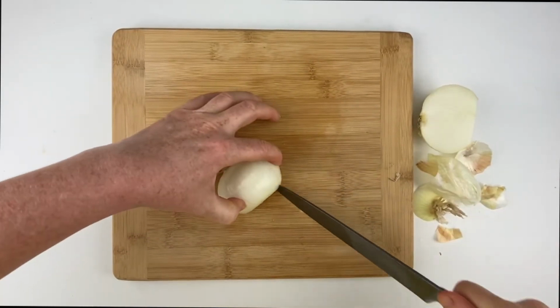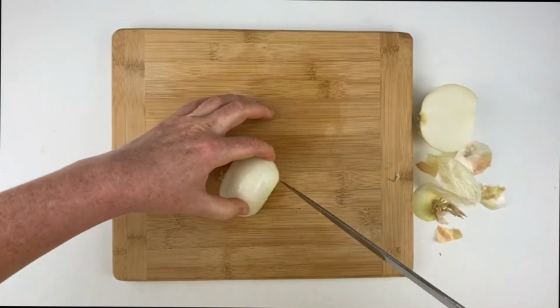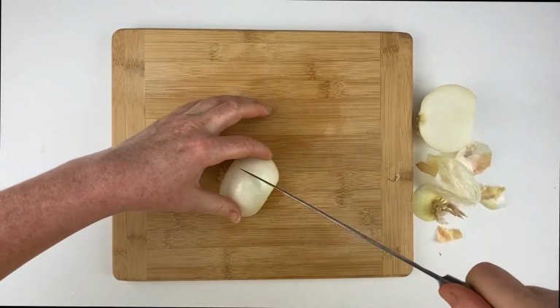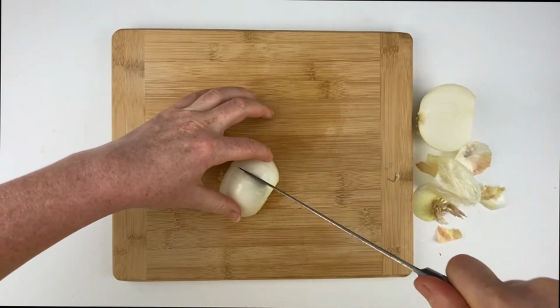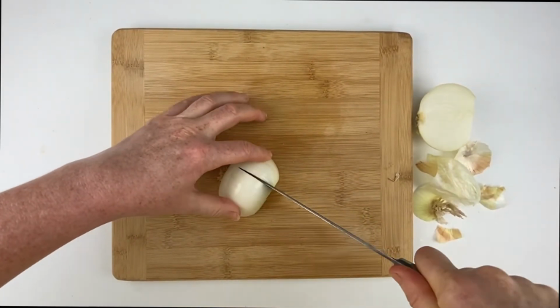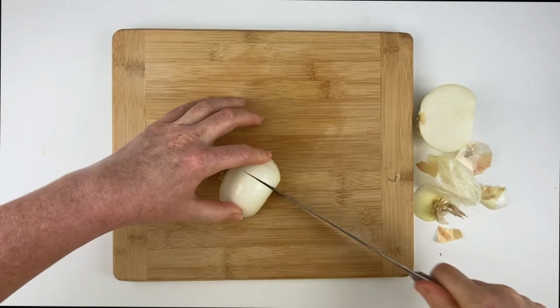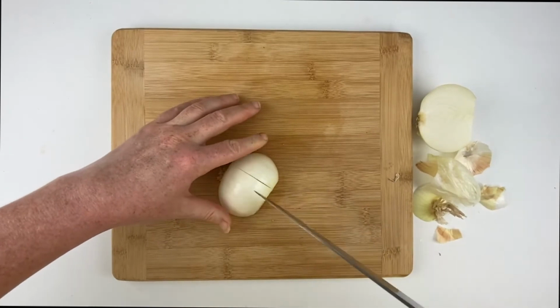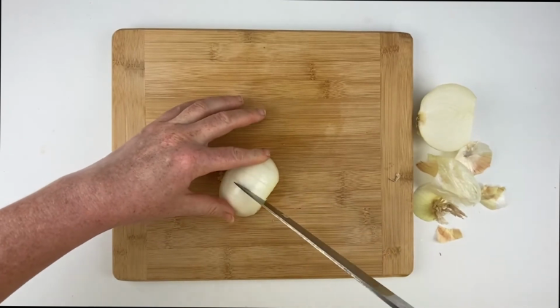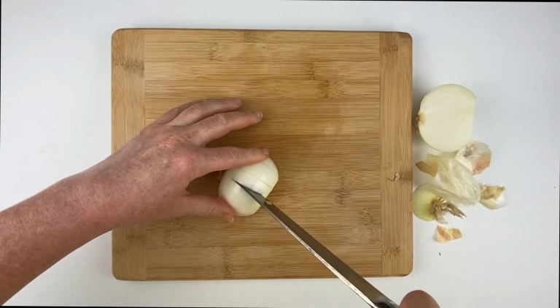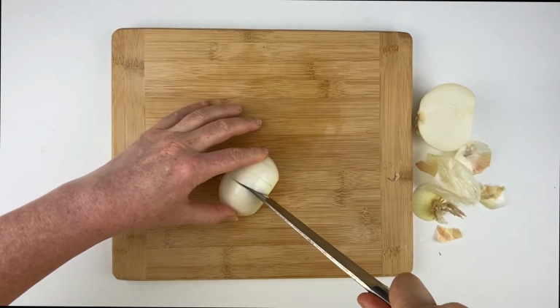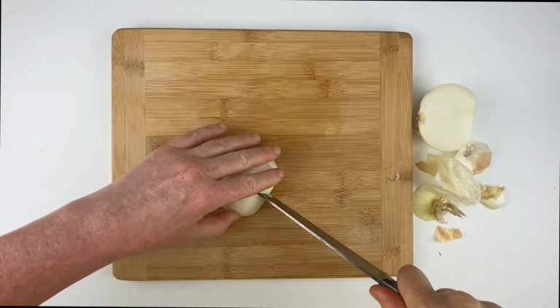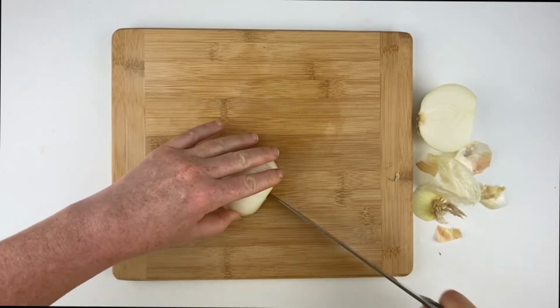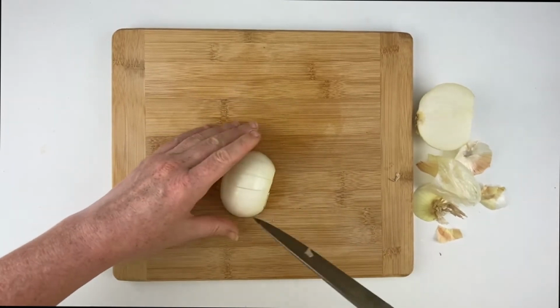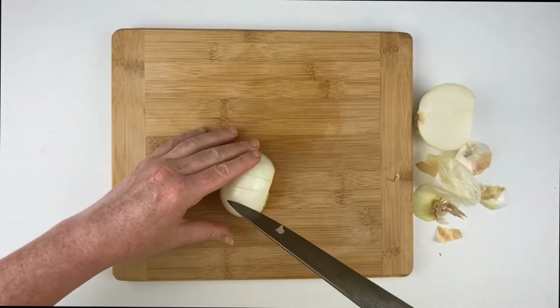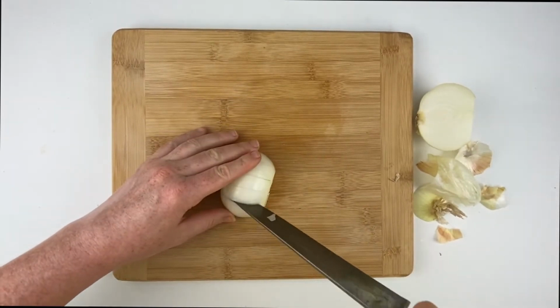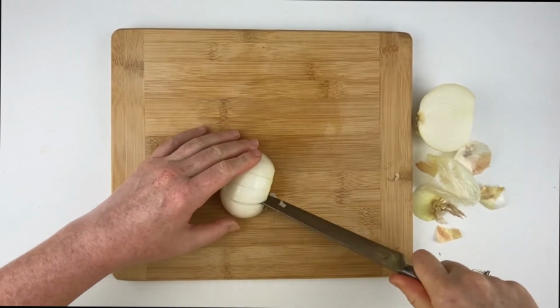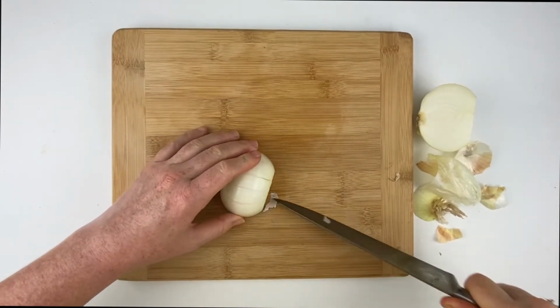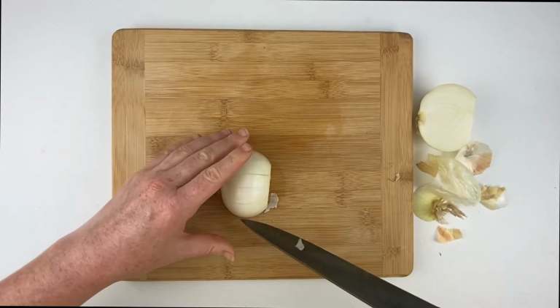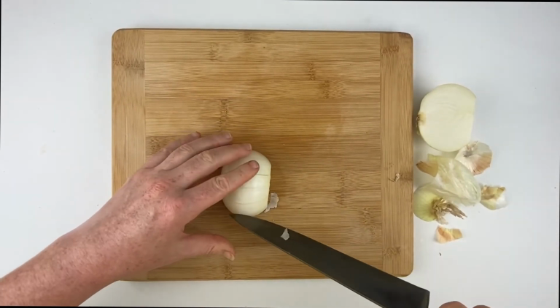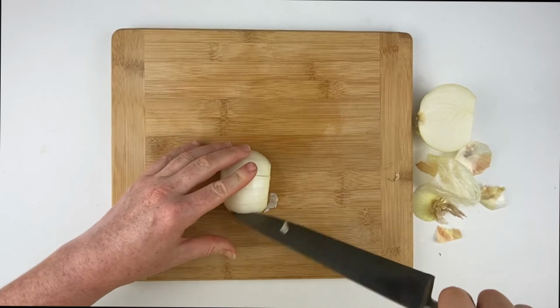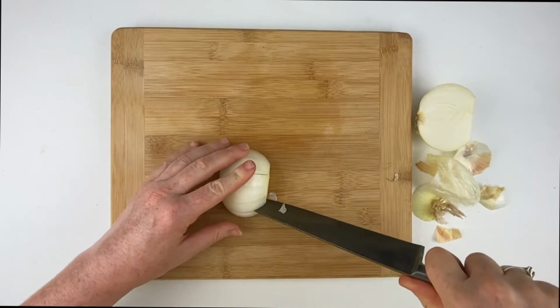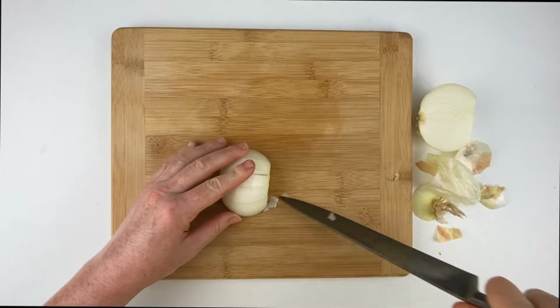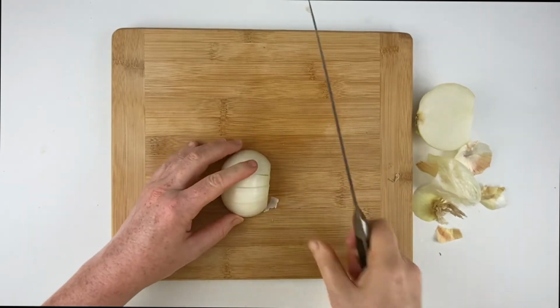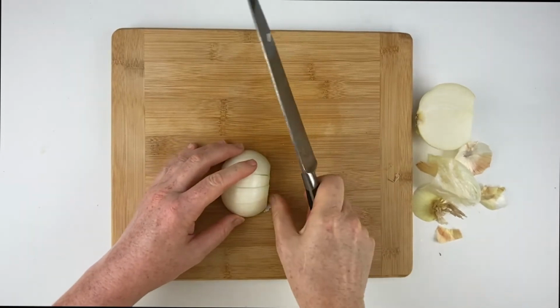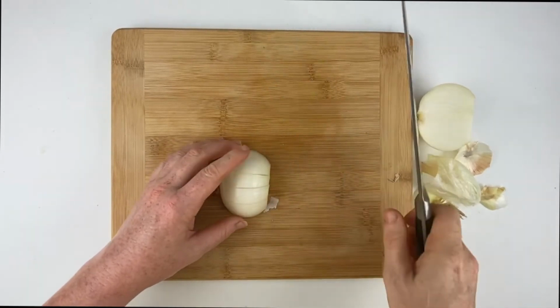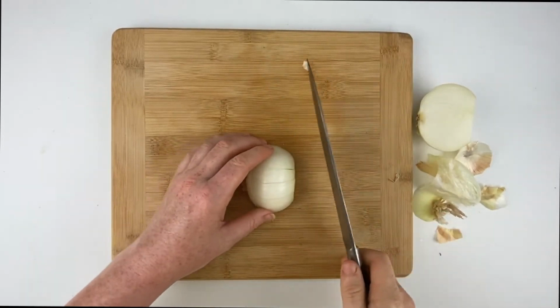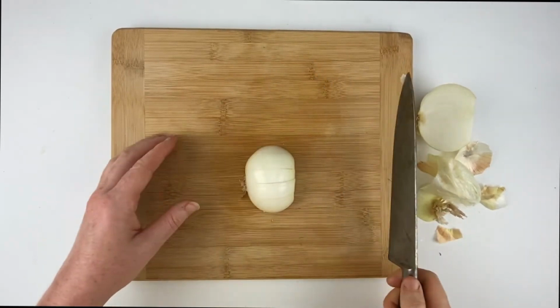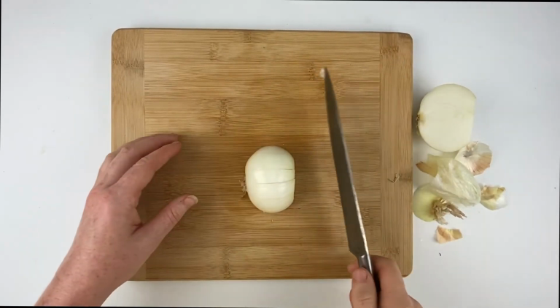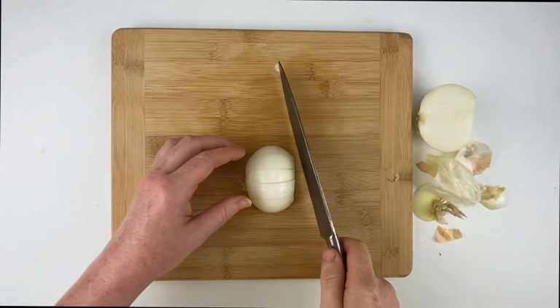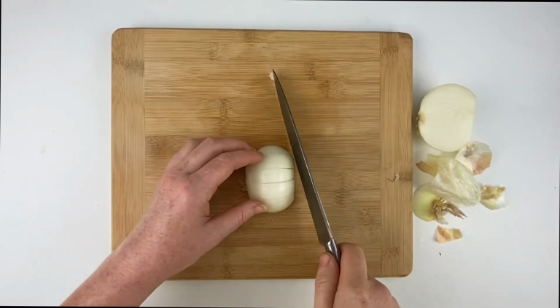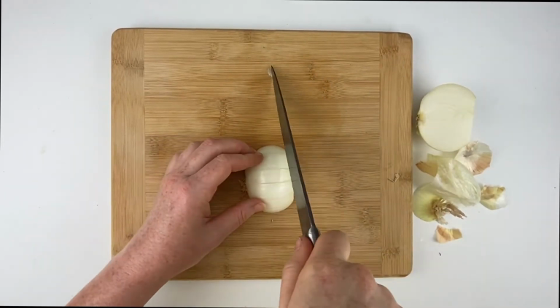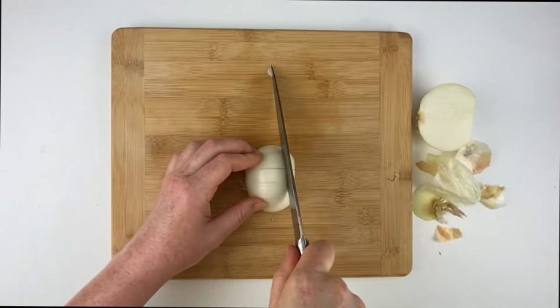Holding the onion with your fingers on top, point the knife toward the root and cut long slices as close to the root as possible. For a smaller dice, make many cuts, and for a larger dice, you can make fewer.